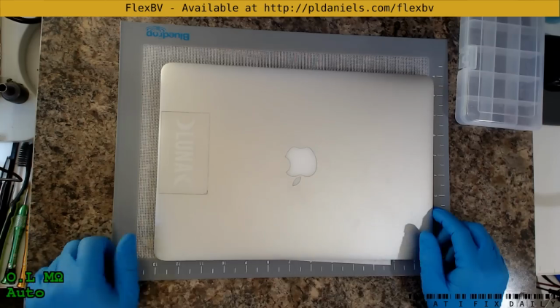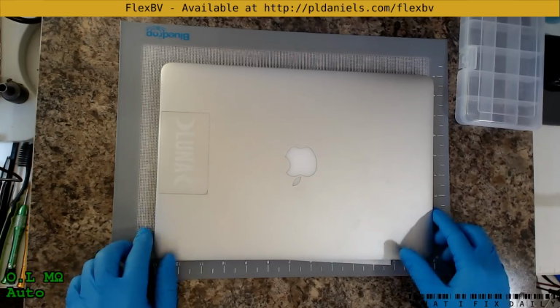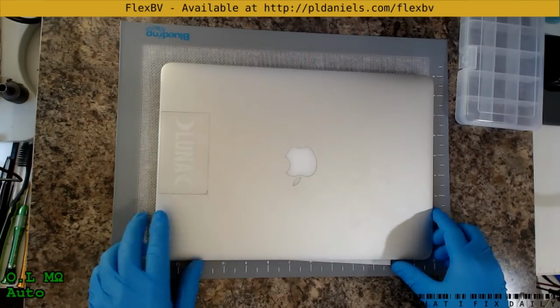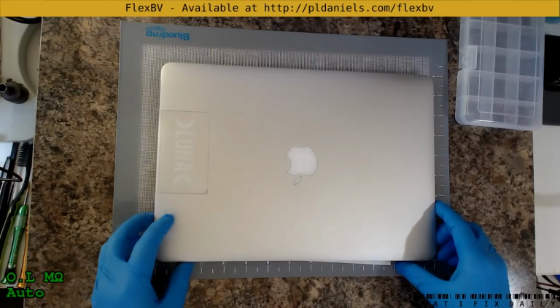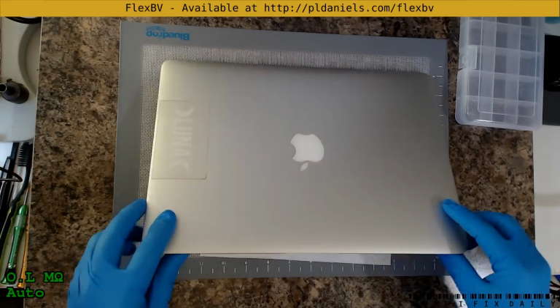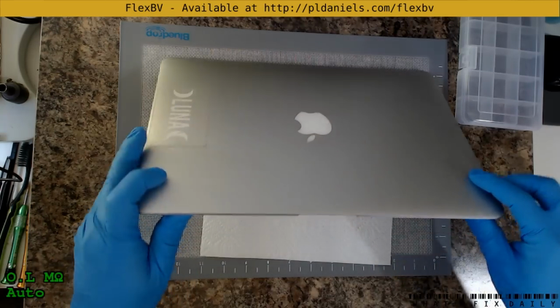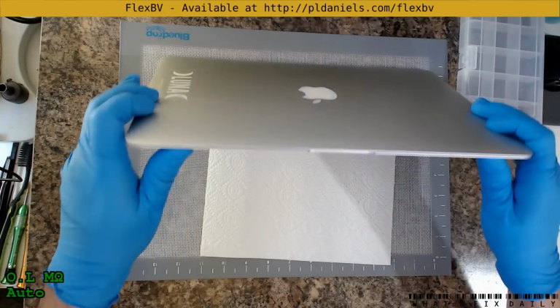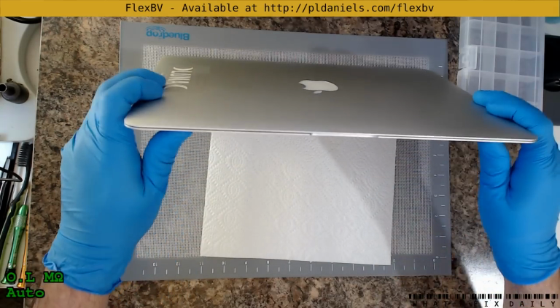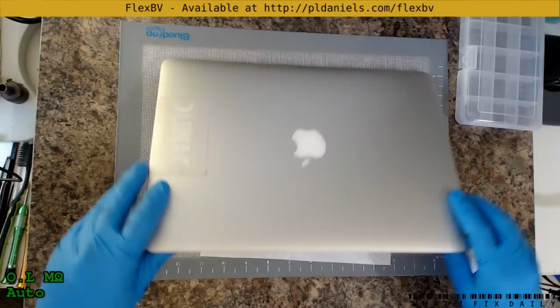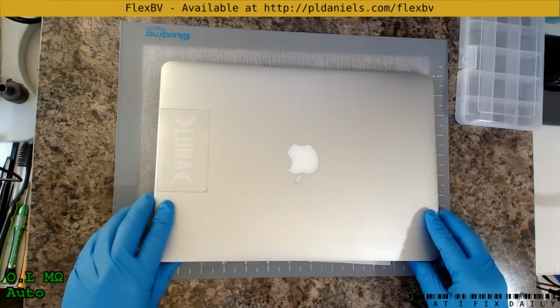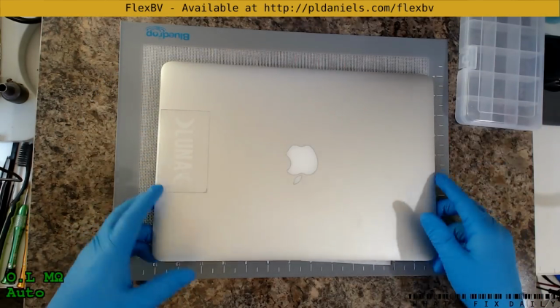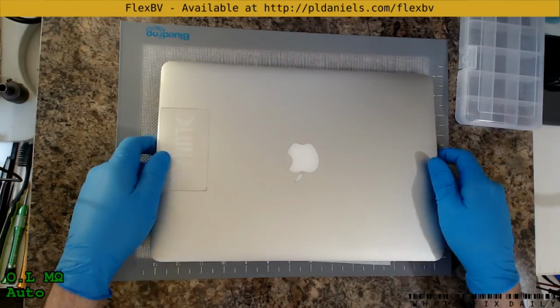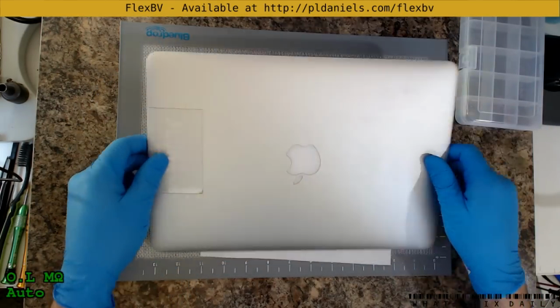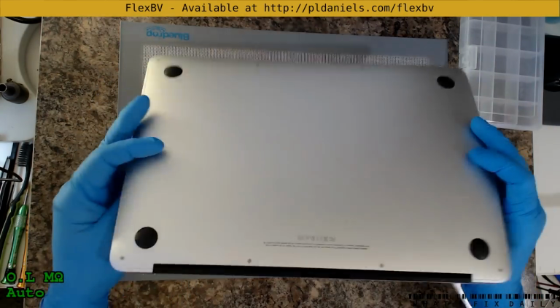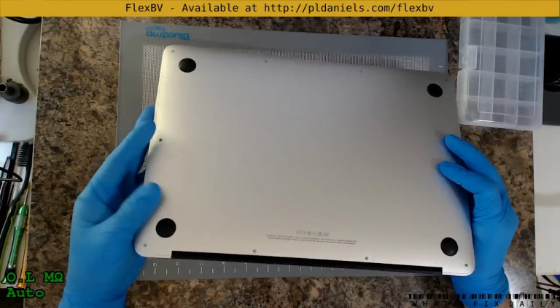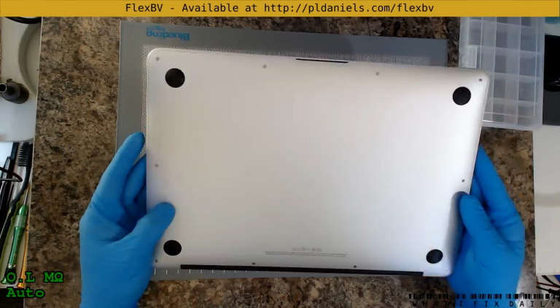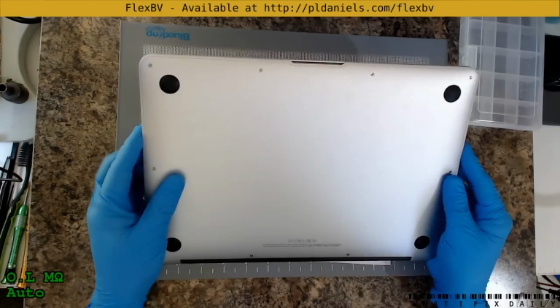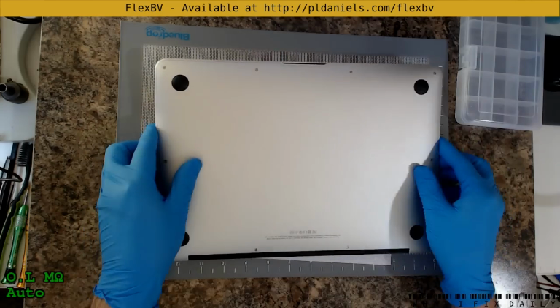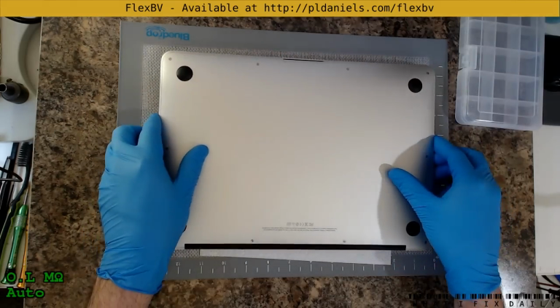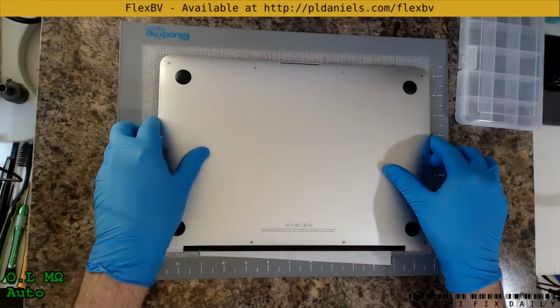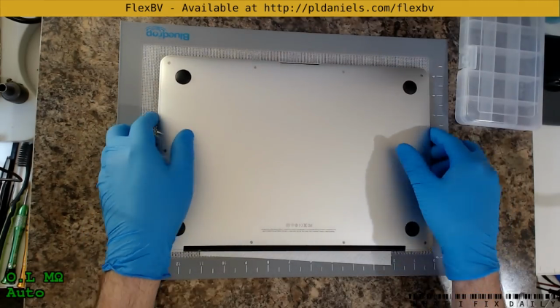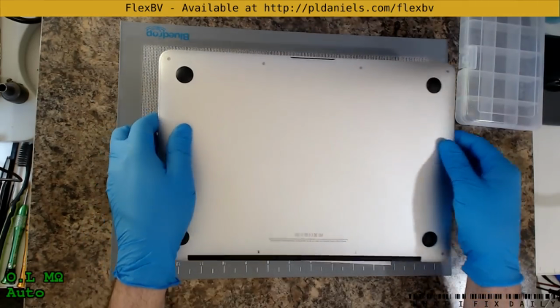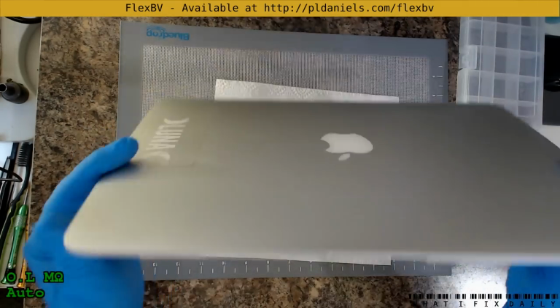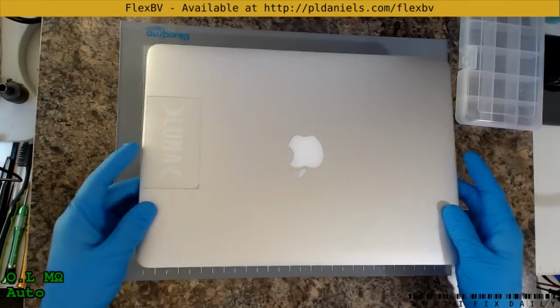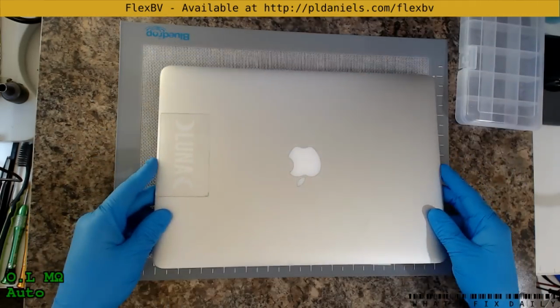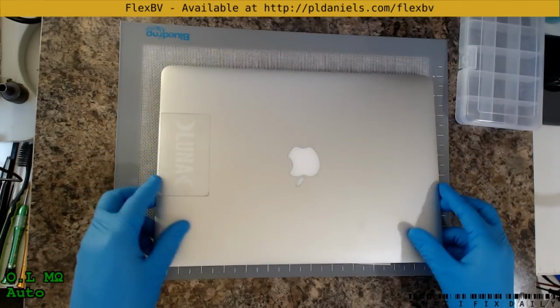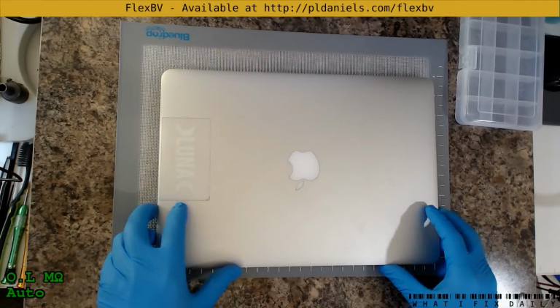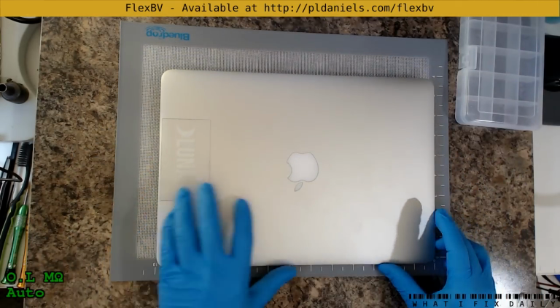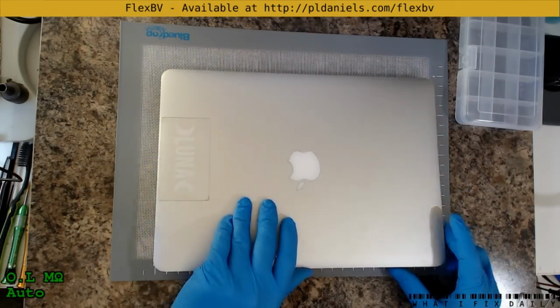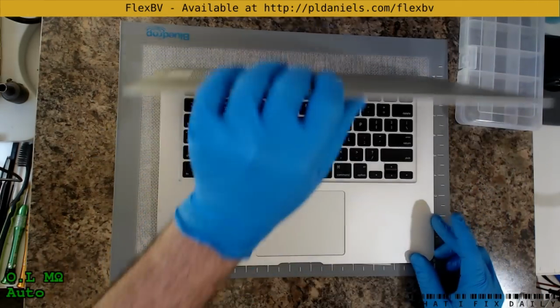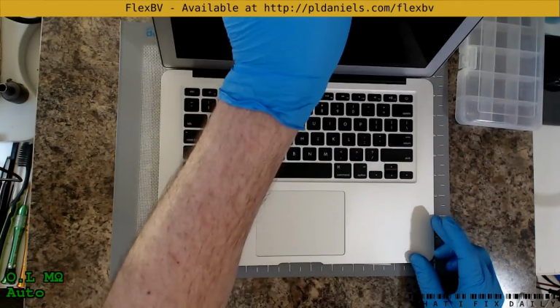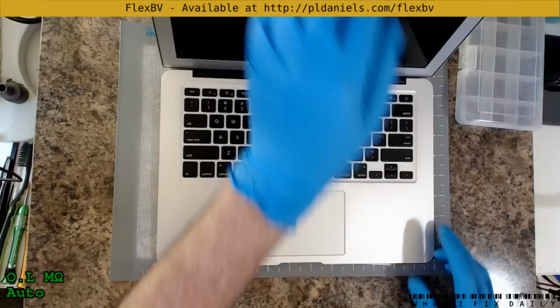Good morning, everyone. Paul Daniels here on What I Fixed Daily. We've got an A1466. I'm not sure which board it is. It's come in with some kind of fault. I'm not actually sure what it is.